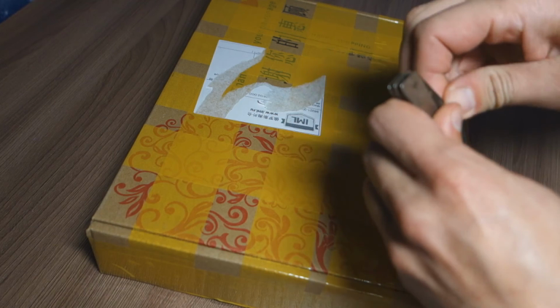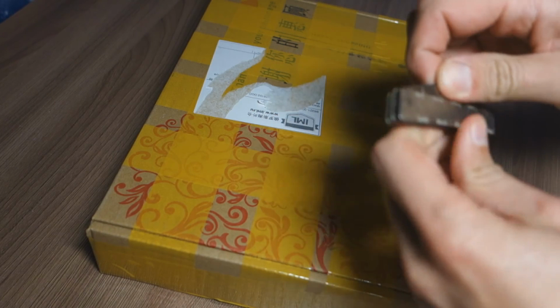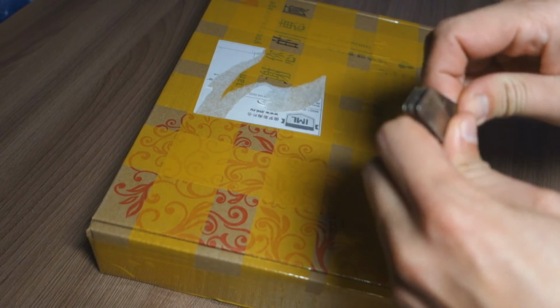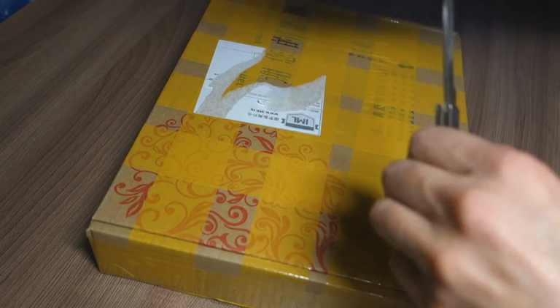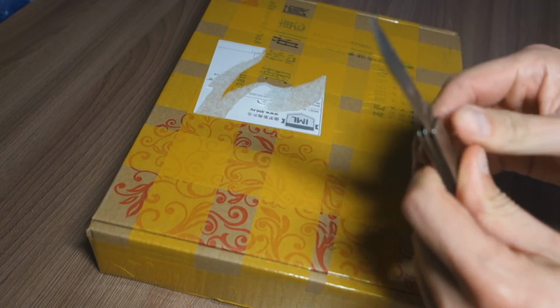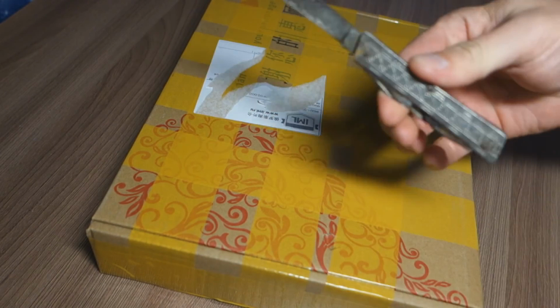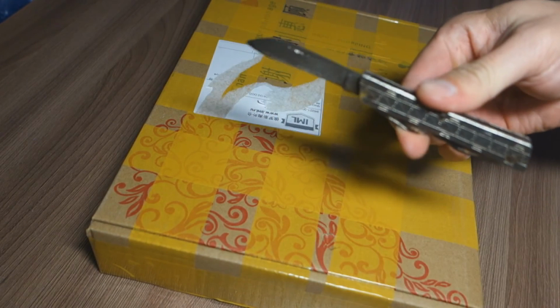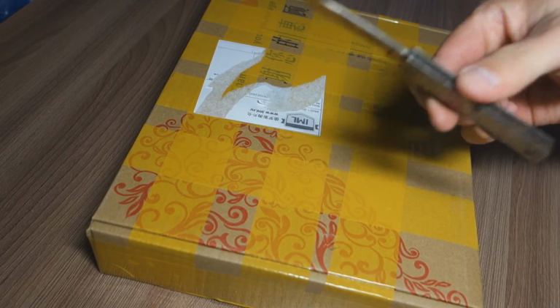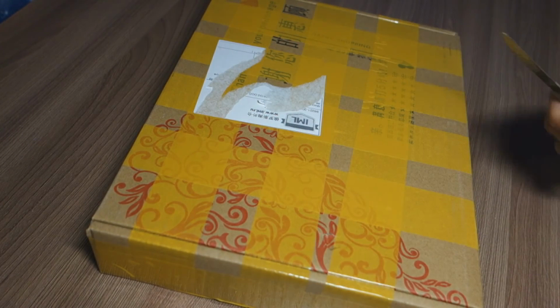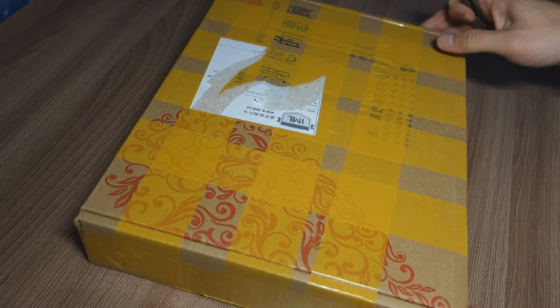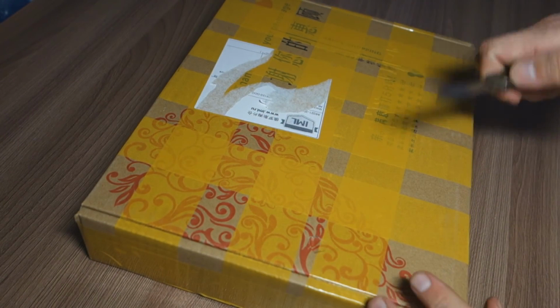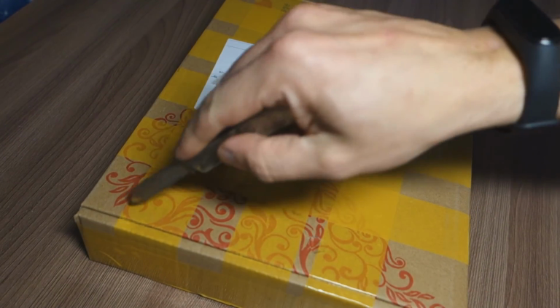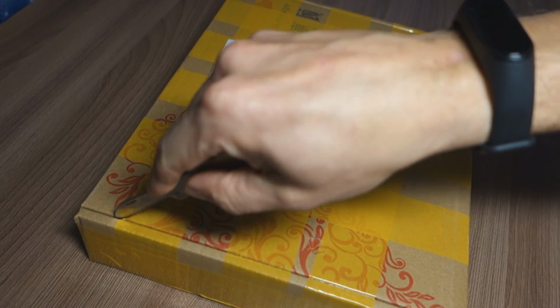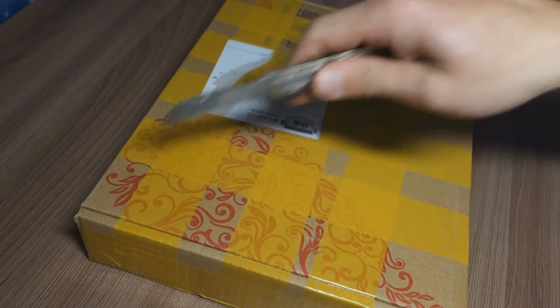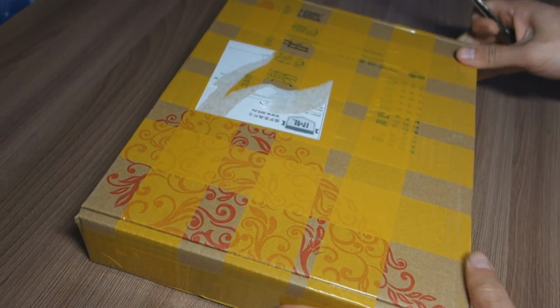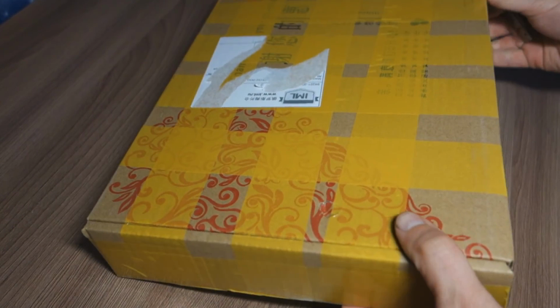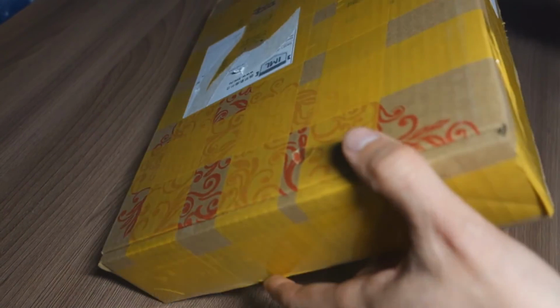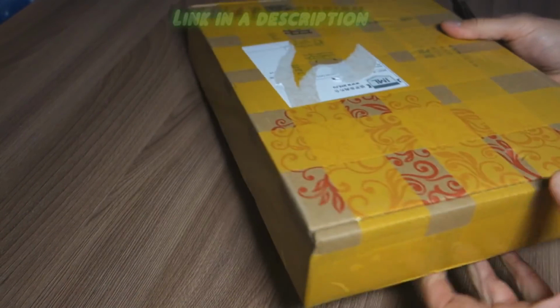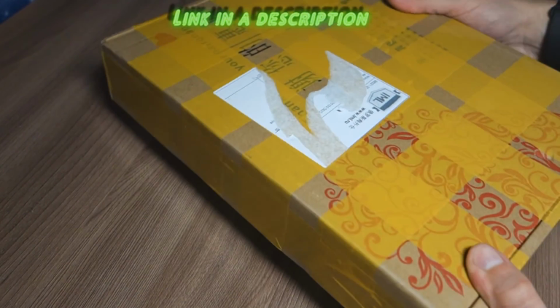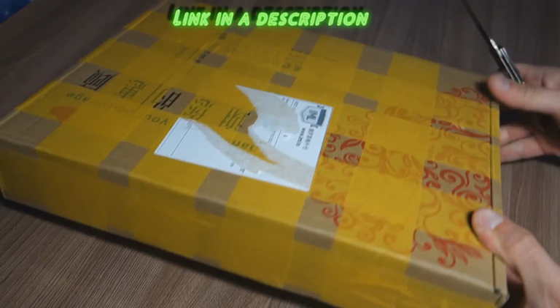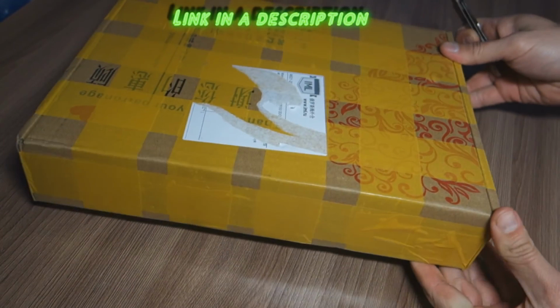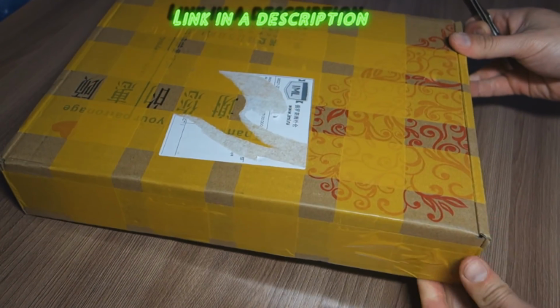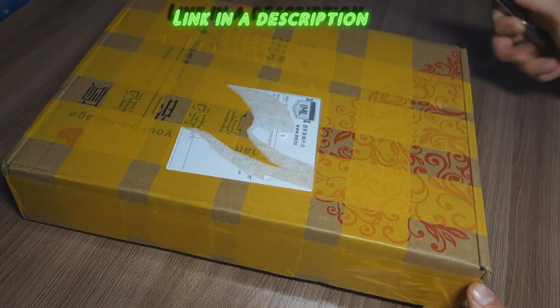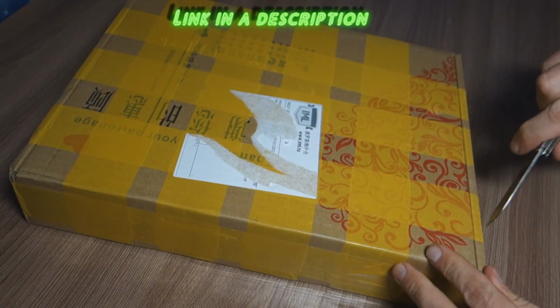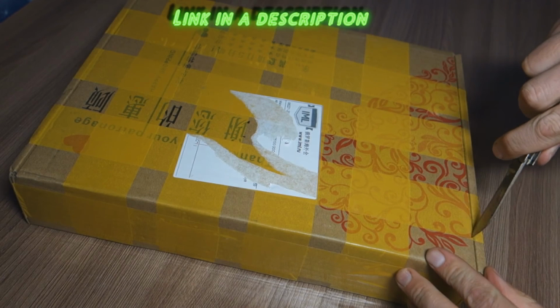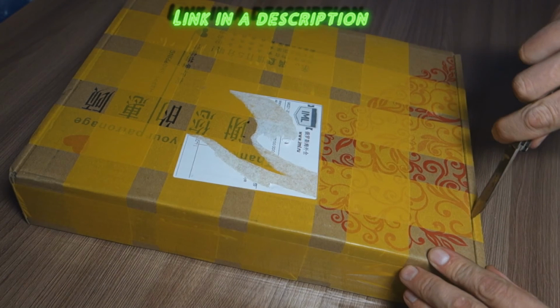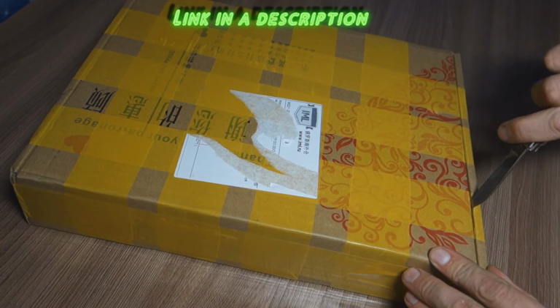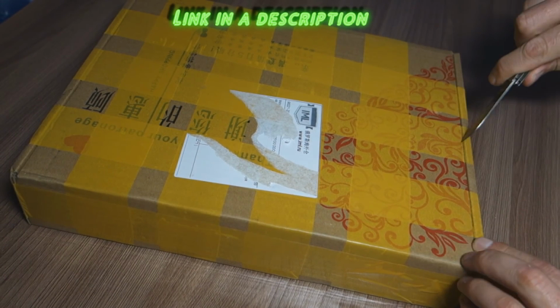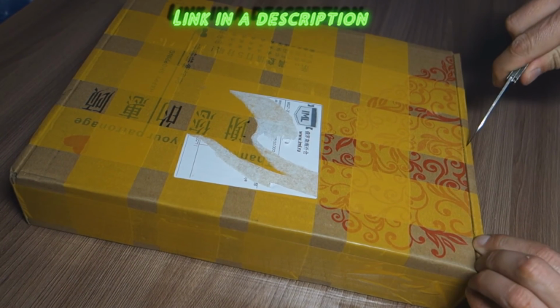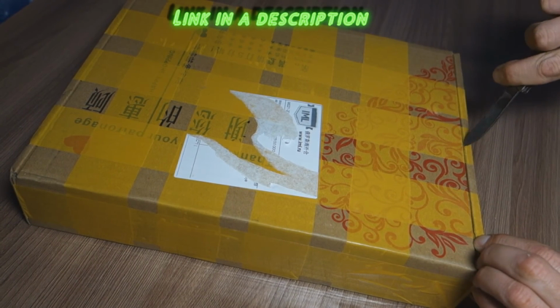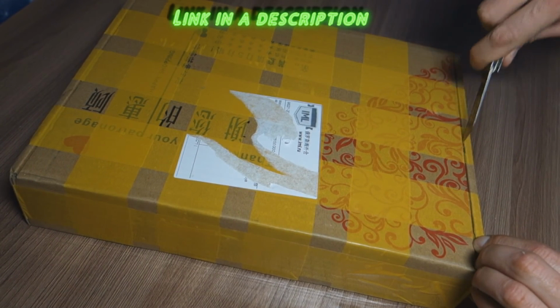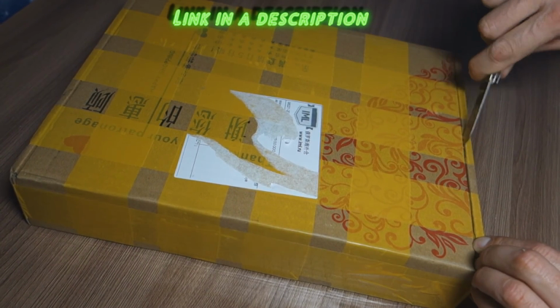Hello, guys! My PC build from AliExpress has arrived. We're going to unpack this package.